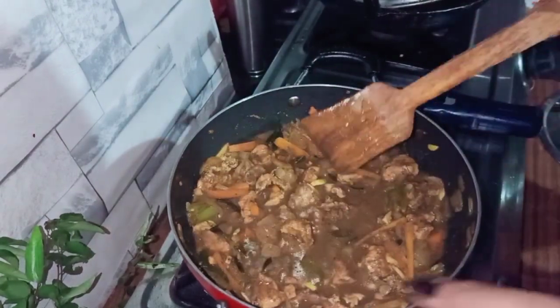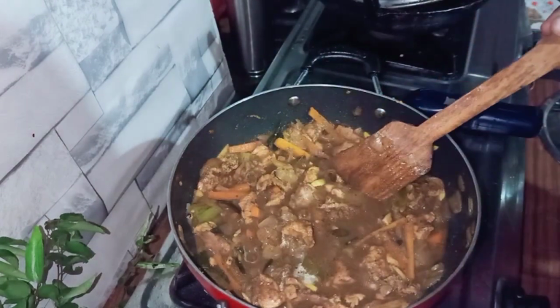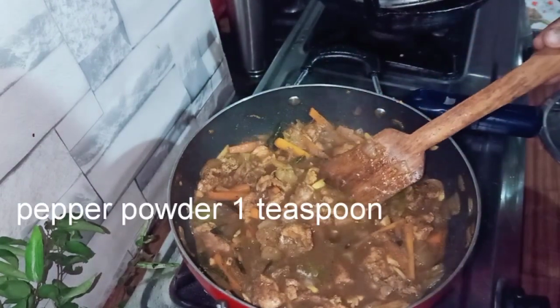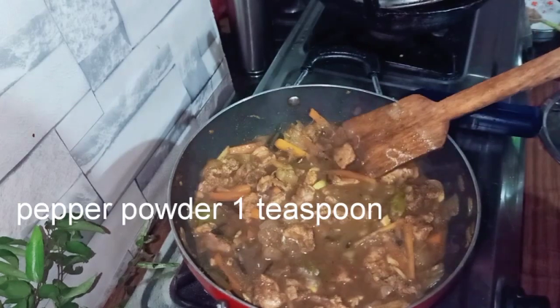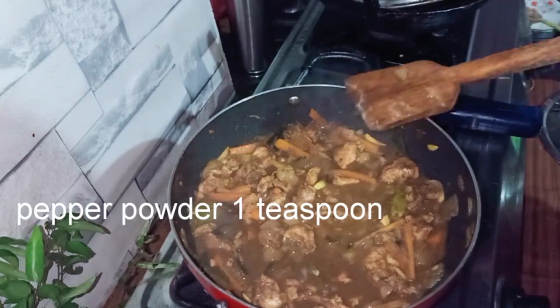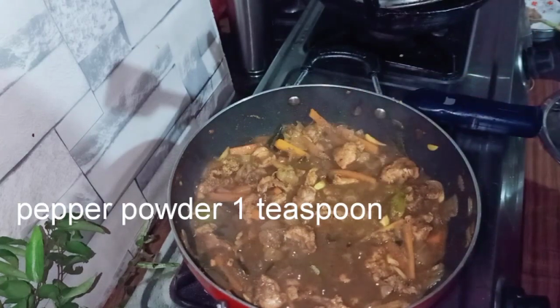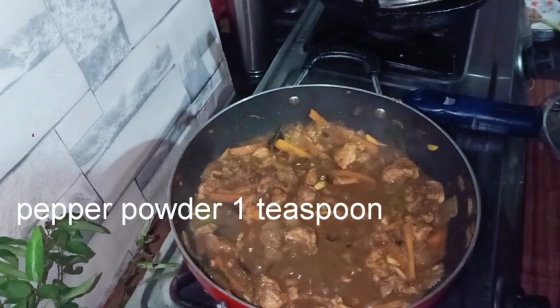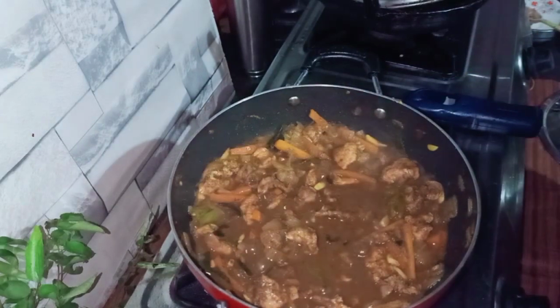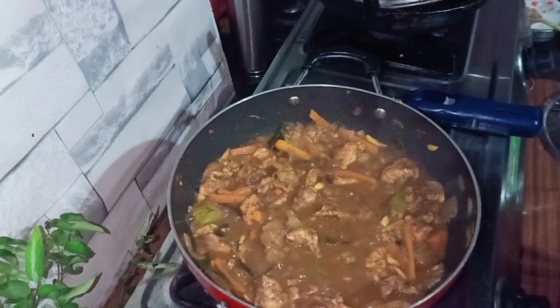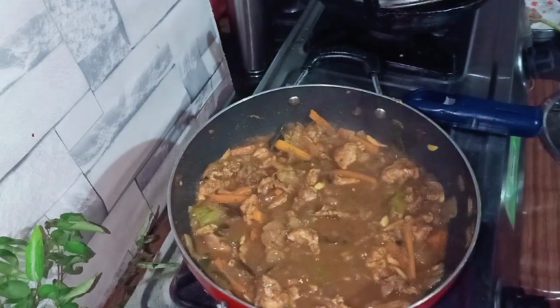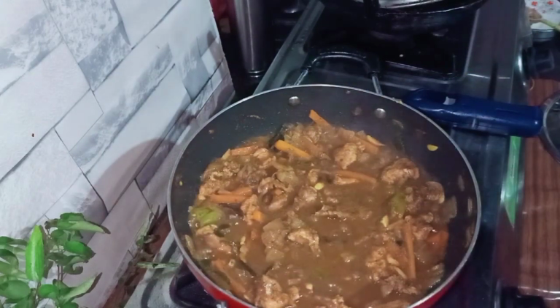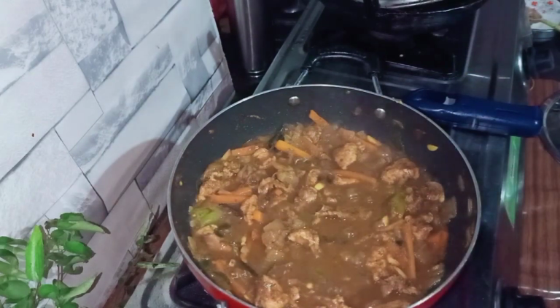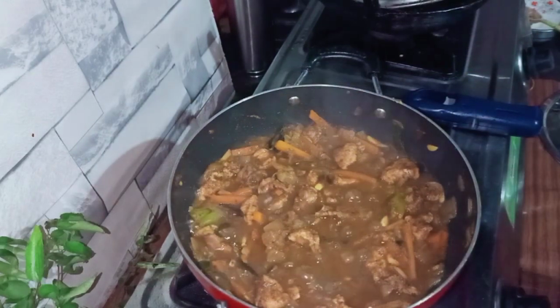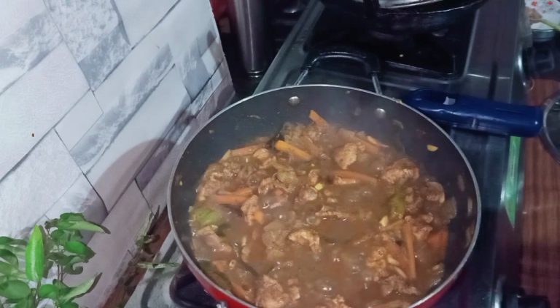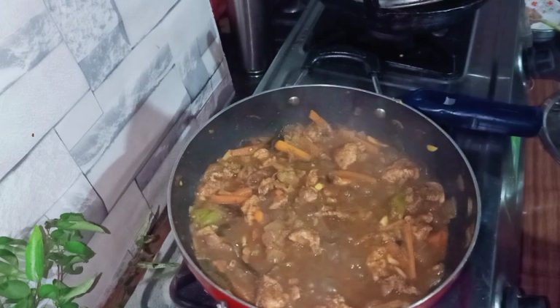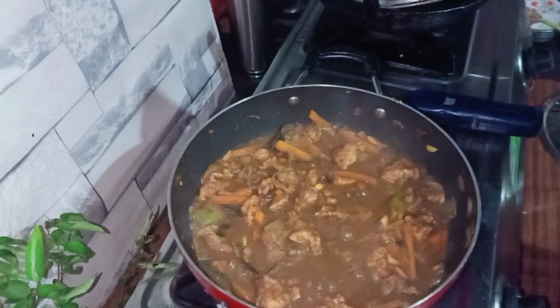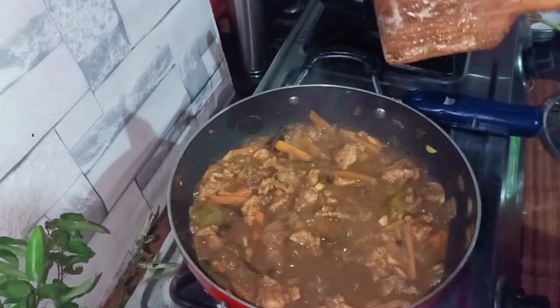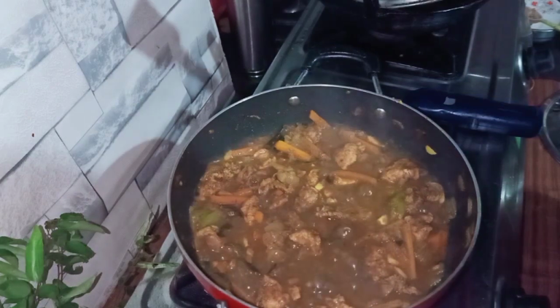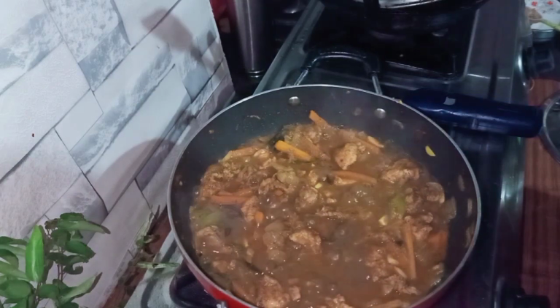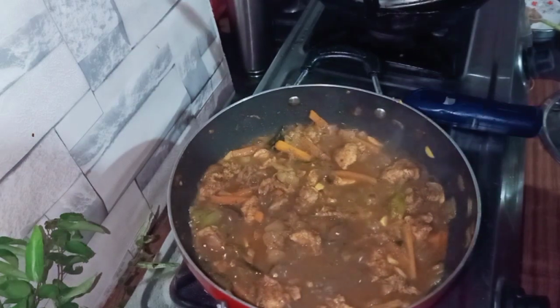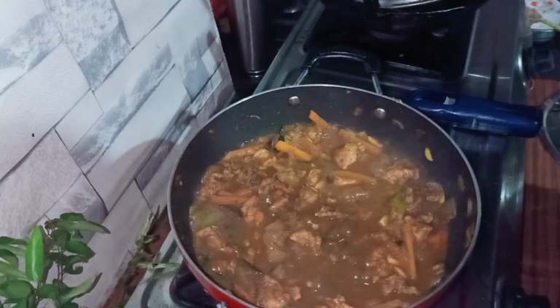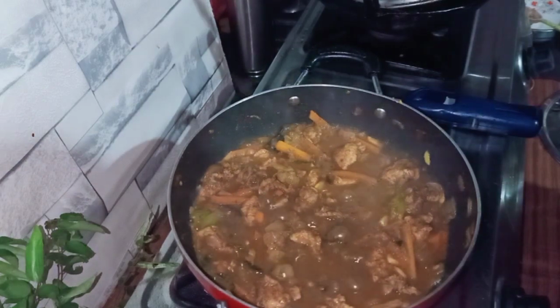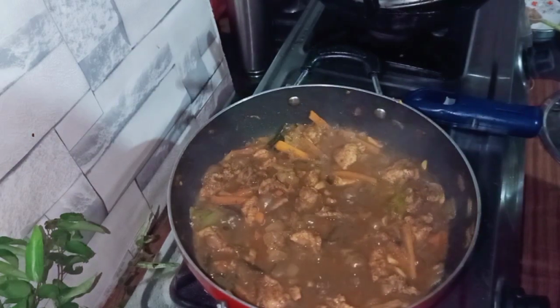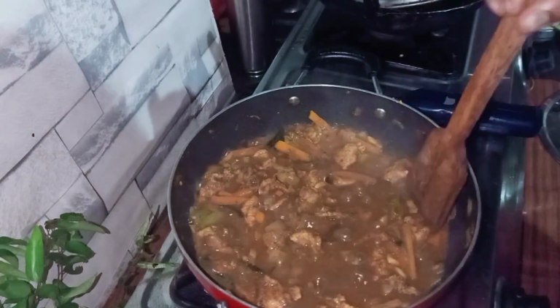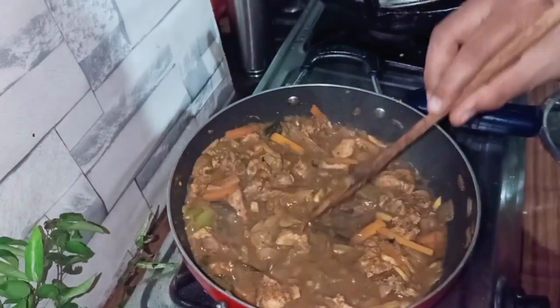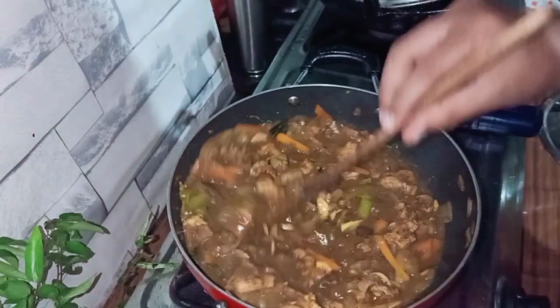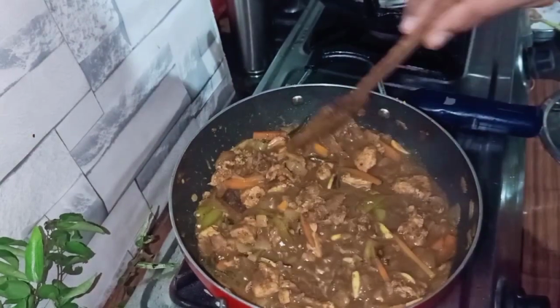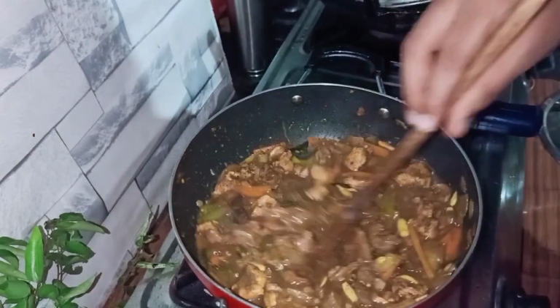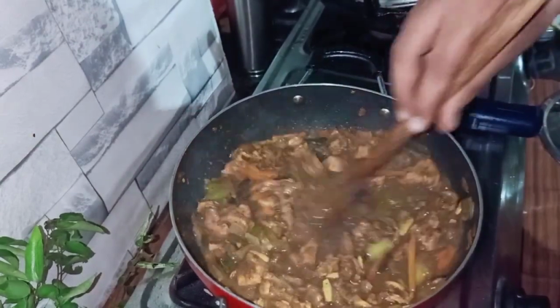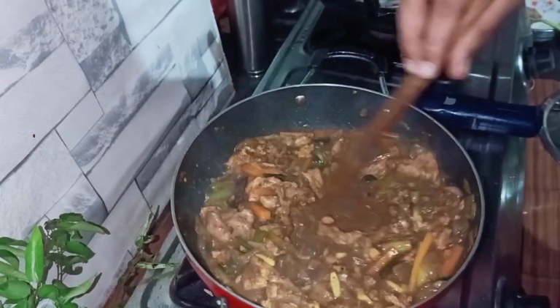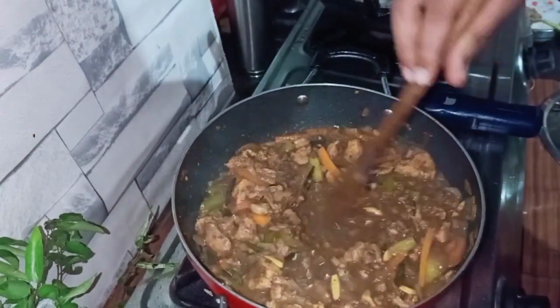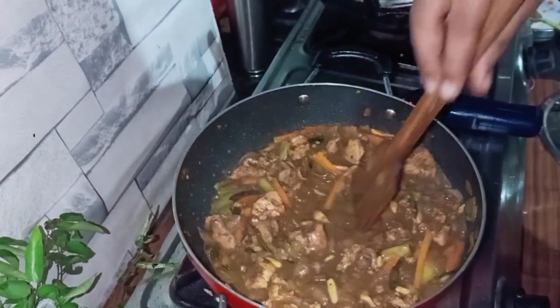I will make a taste of the dish. I will plate it up.